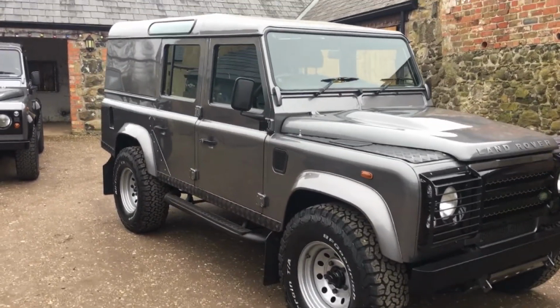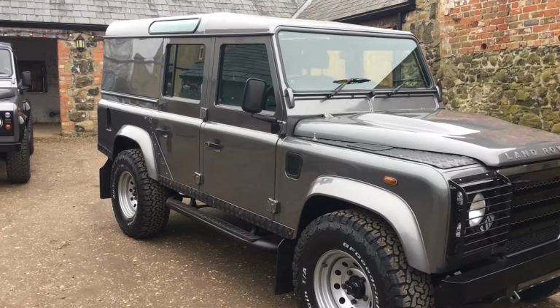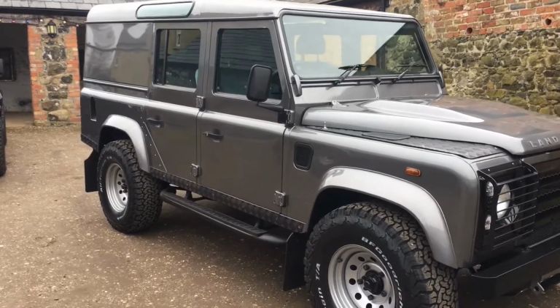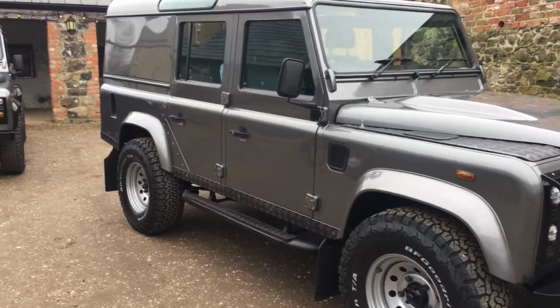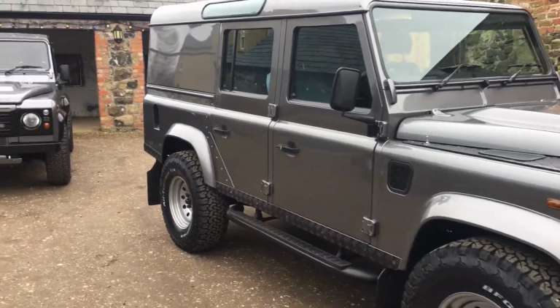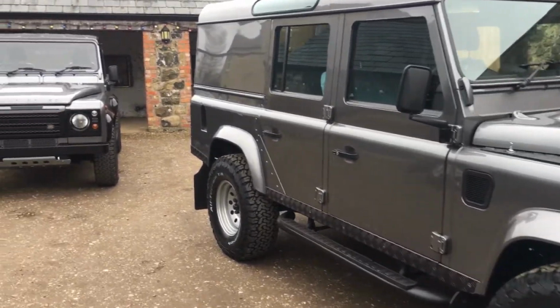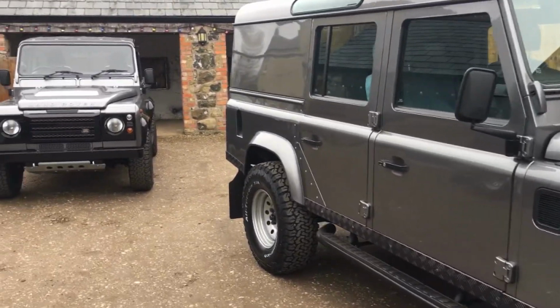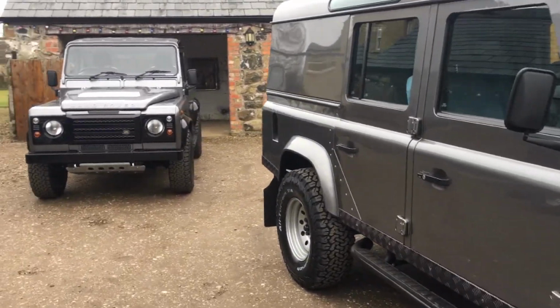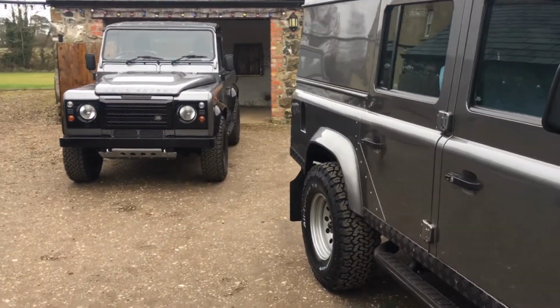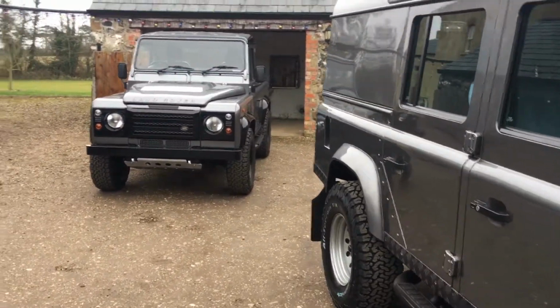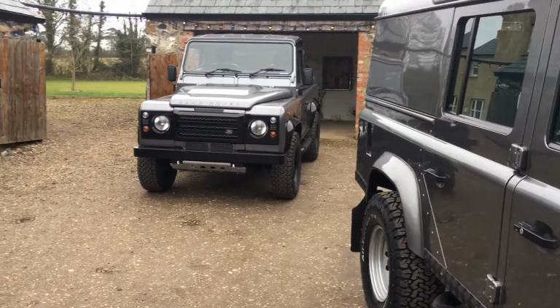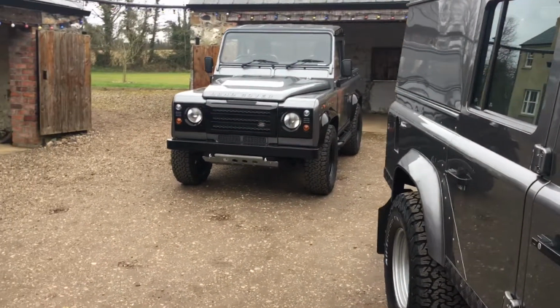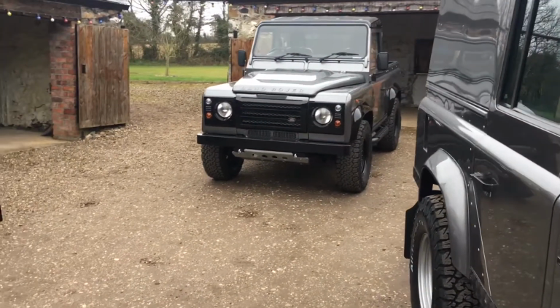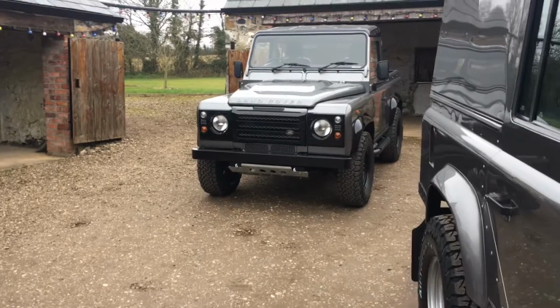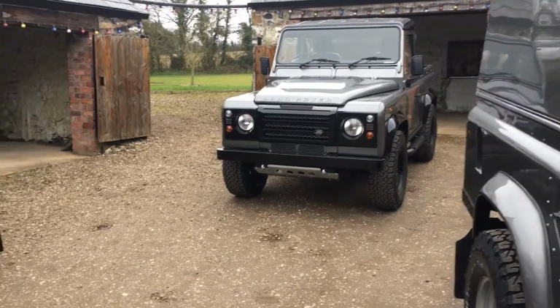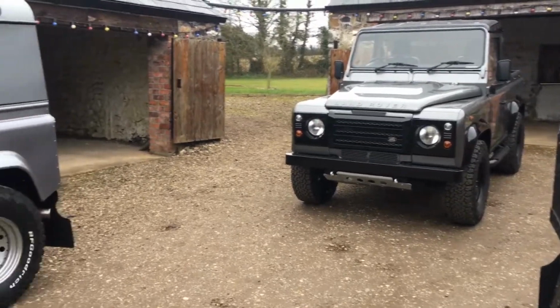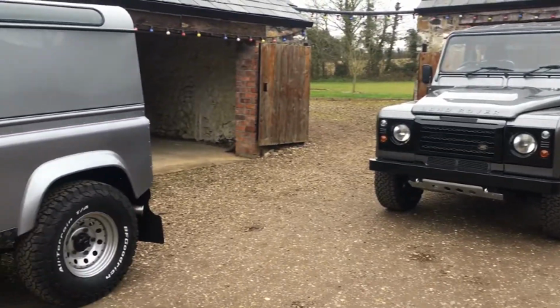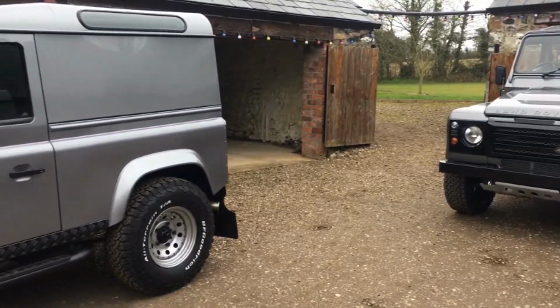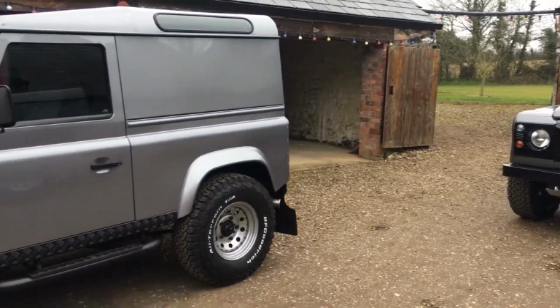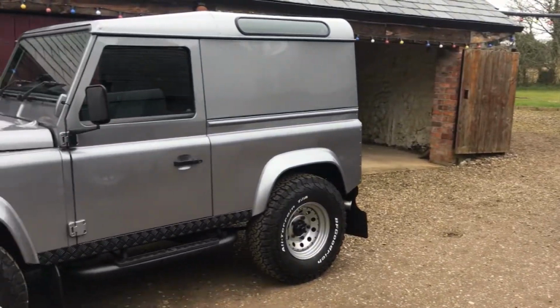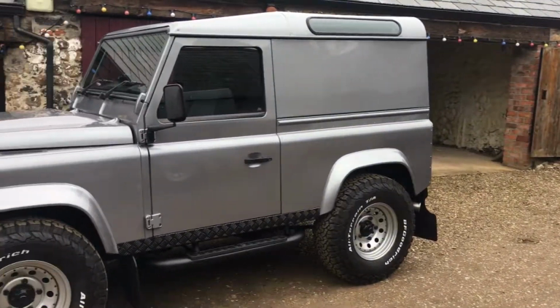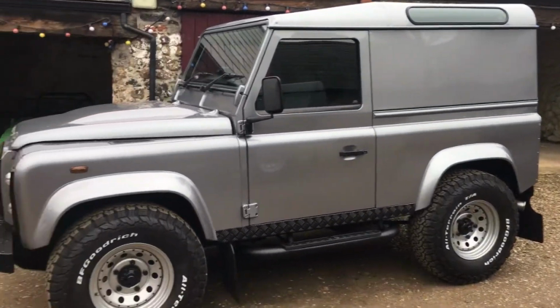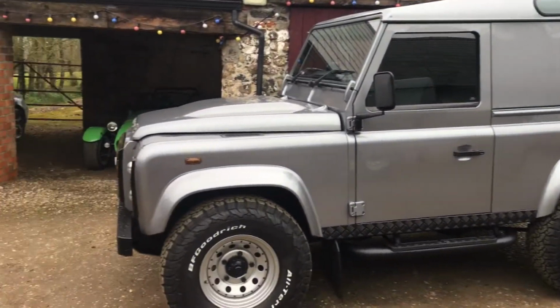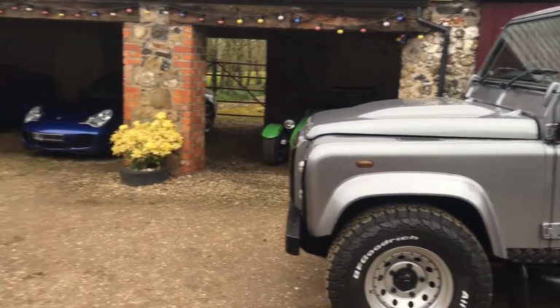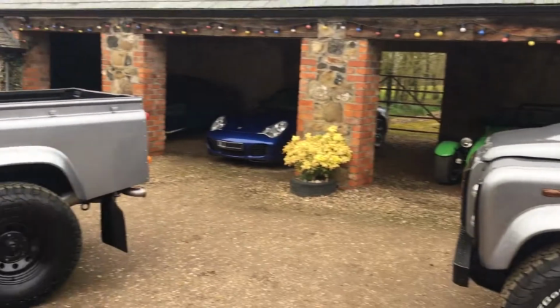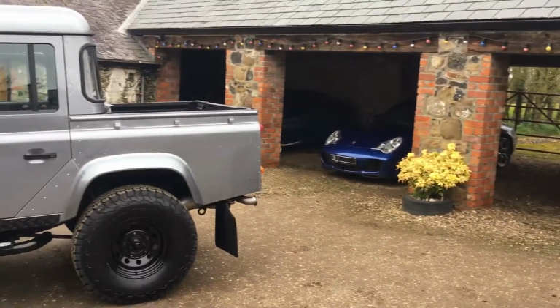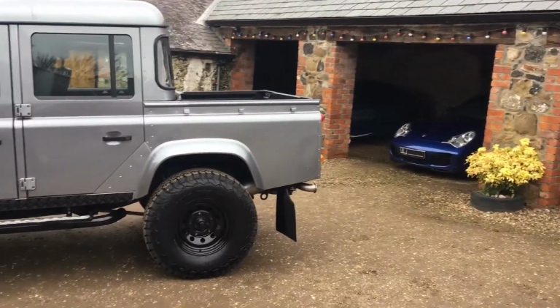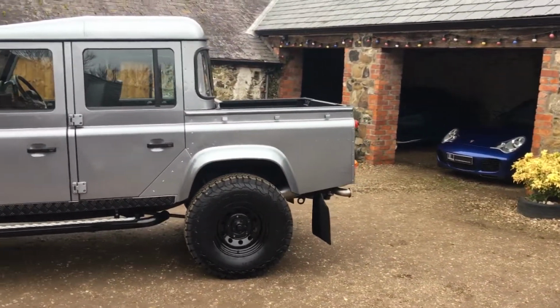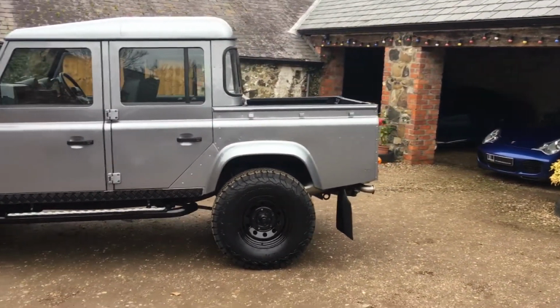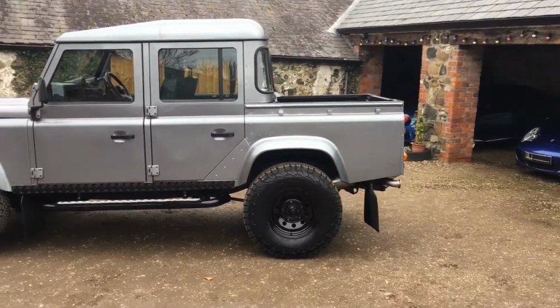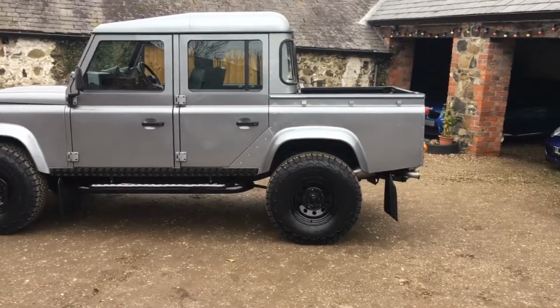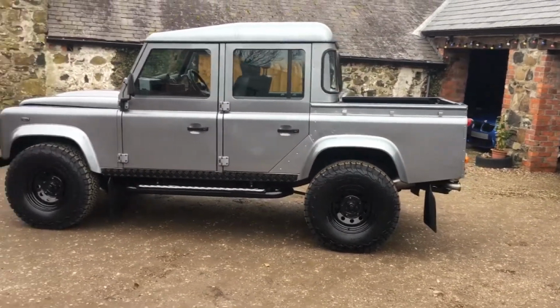All these vehicles are exceptionally tidy with quite low mileage. So you have a utility, you have a 90 pickup in the back, you have the 90 hardtop, and then you have the 110 double cab pickup.